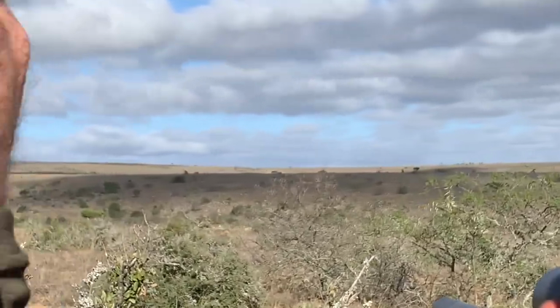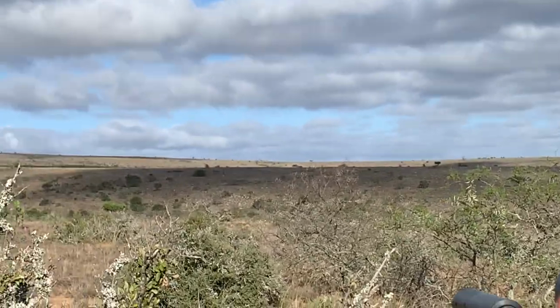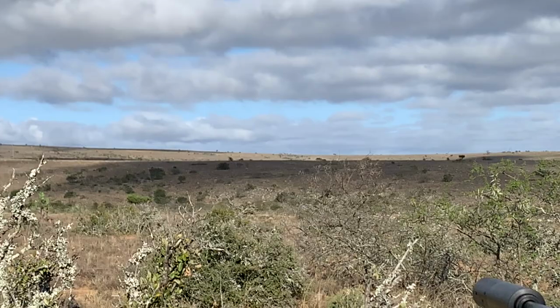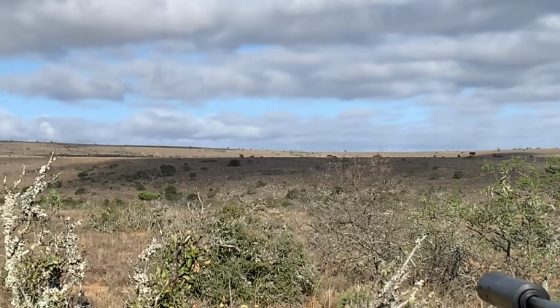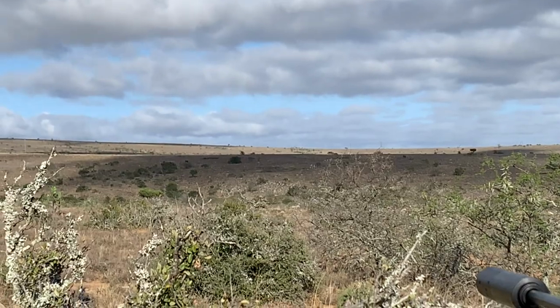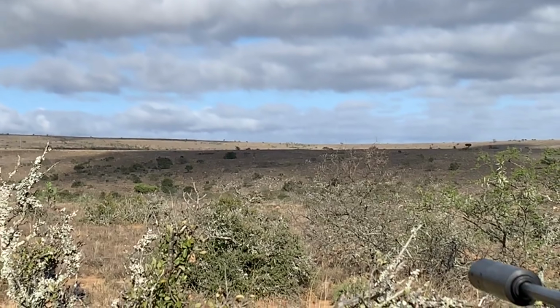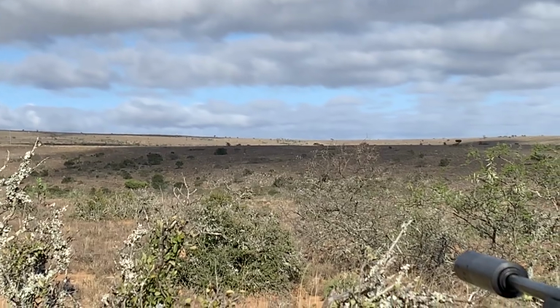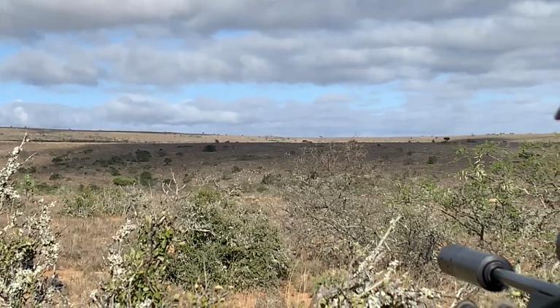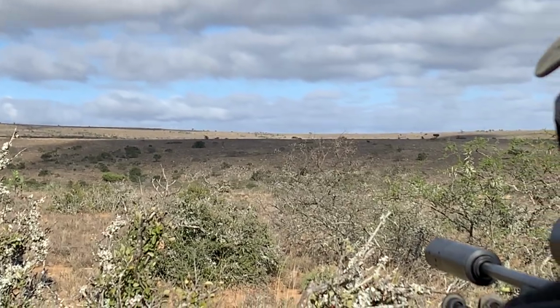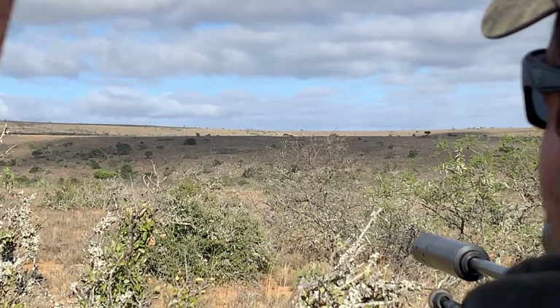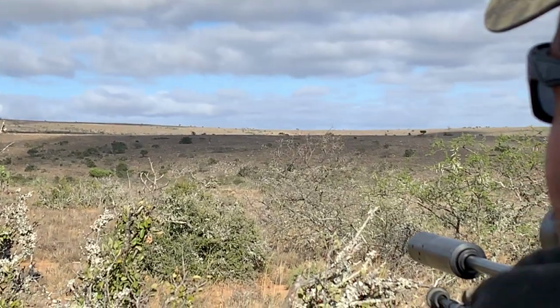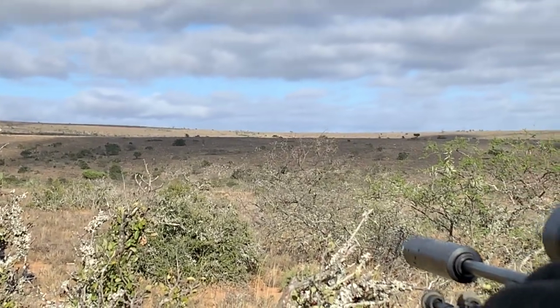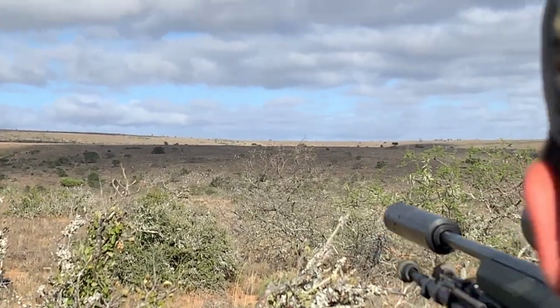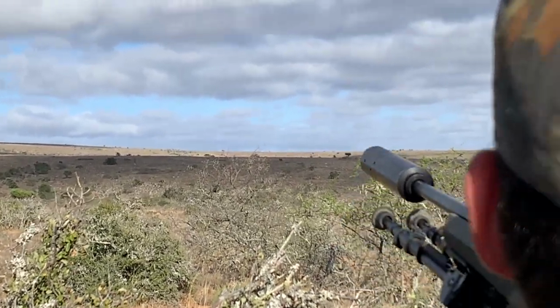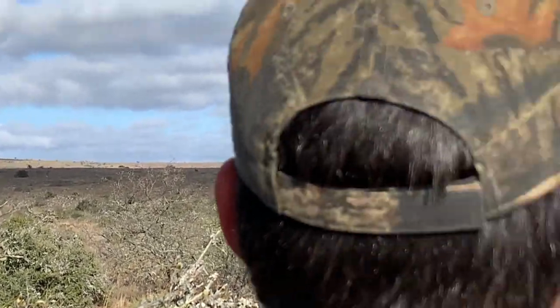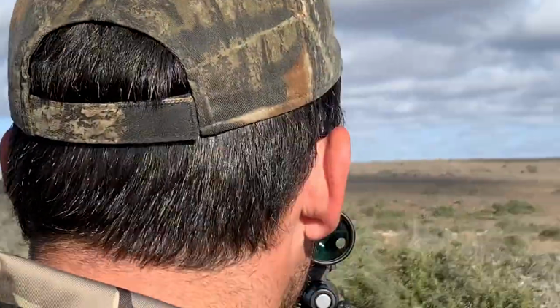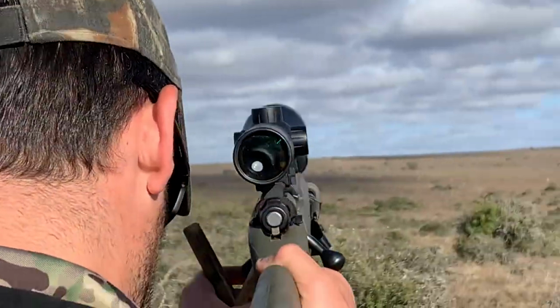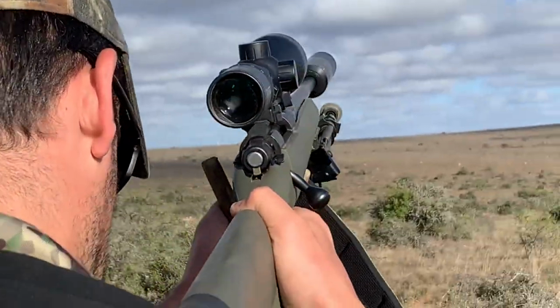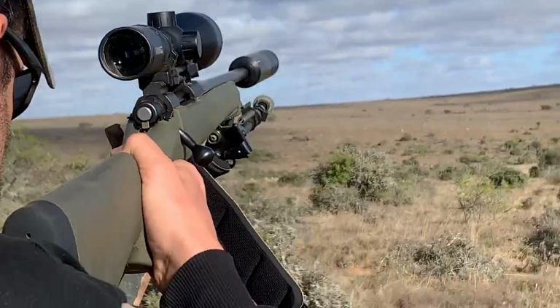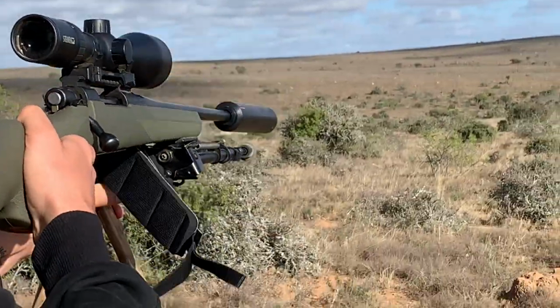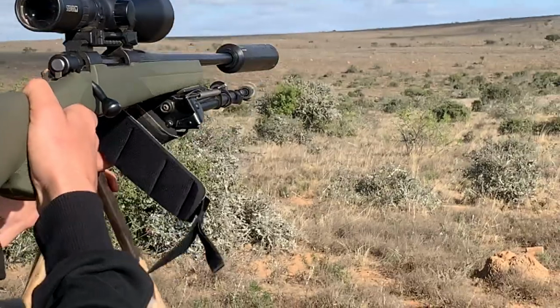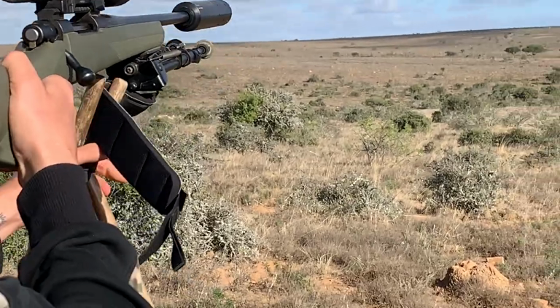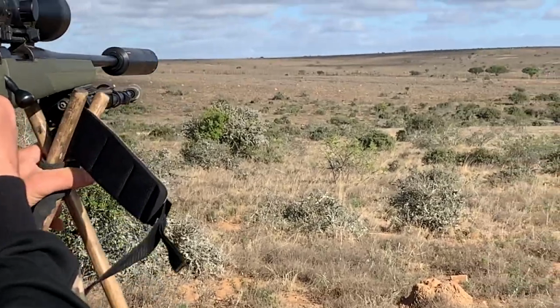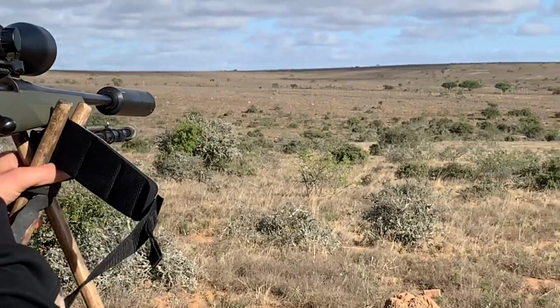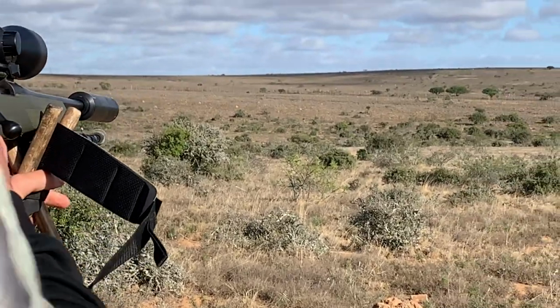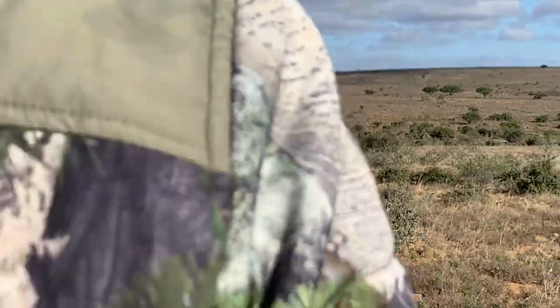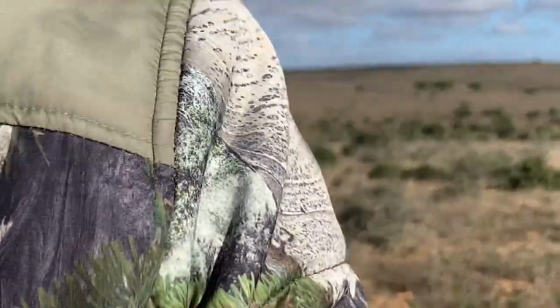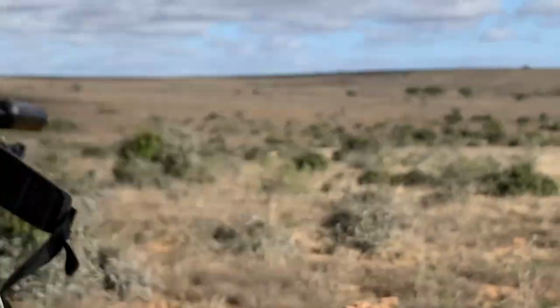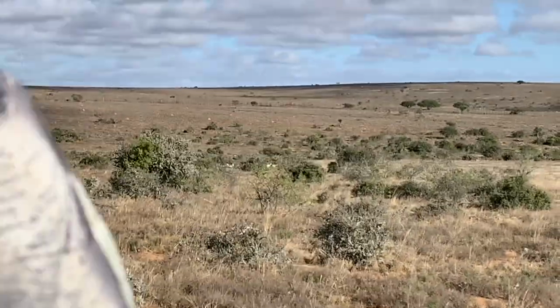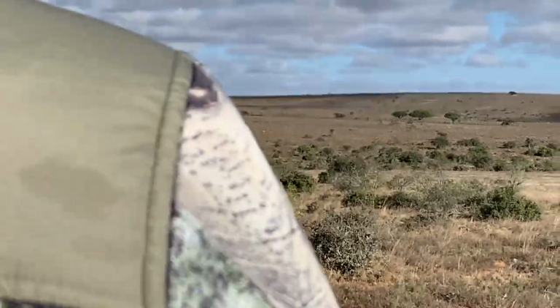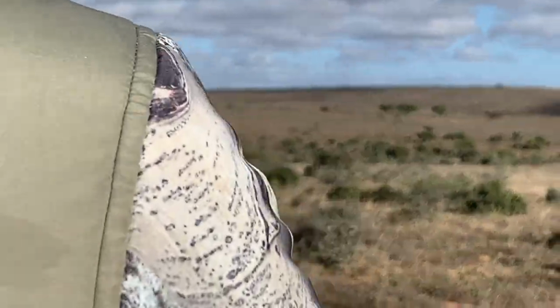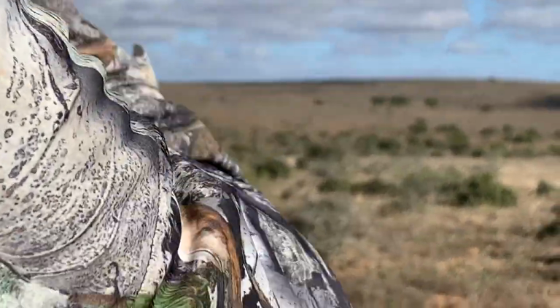After having perfect wind all morning, we got up within 100 yards from them and the wind changed on us and they spooked out of there.